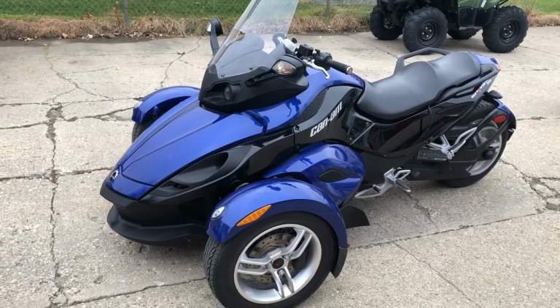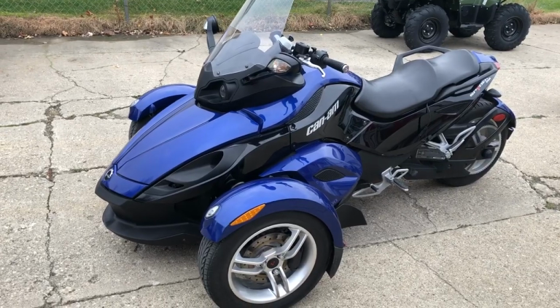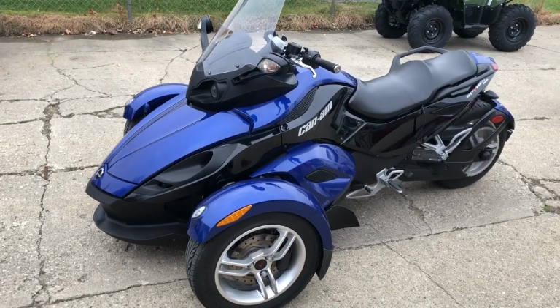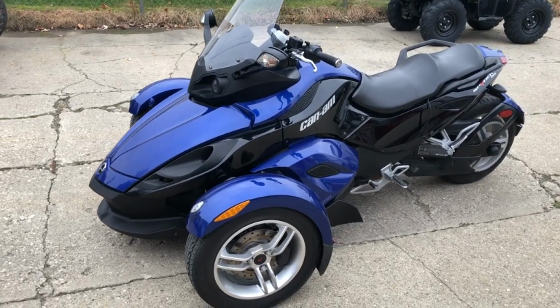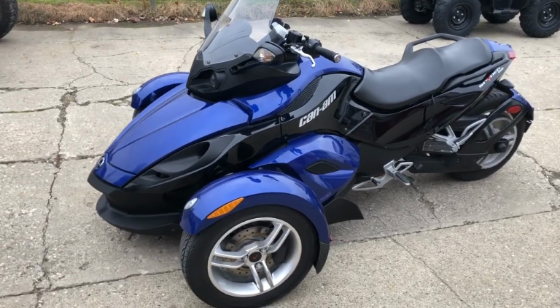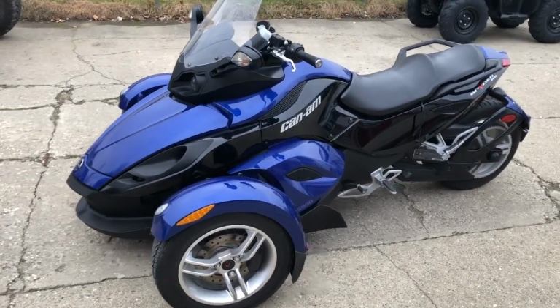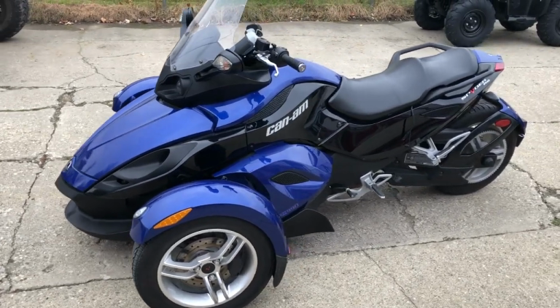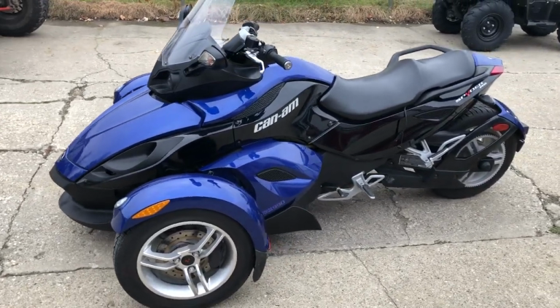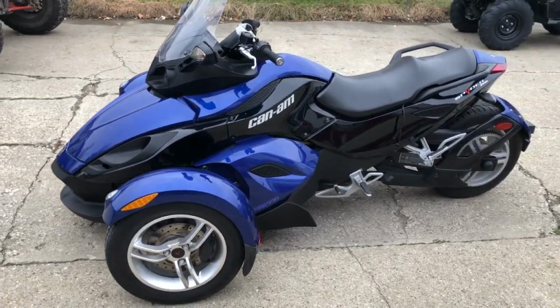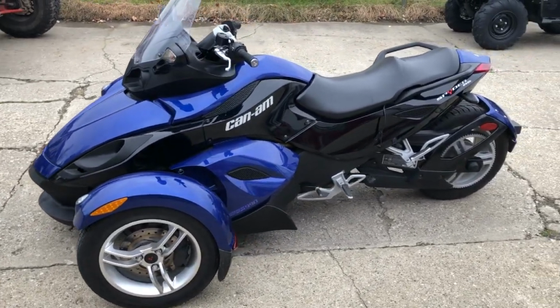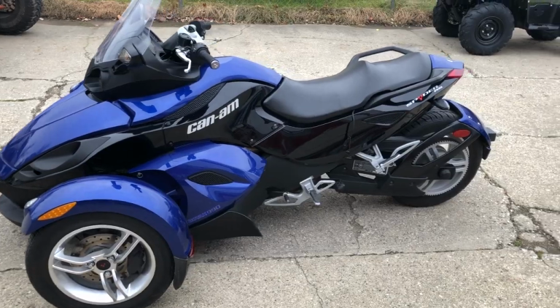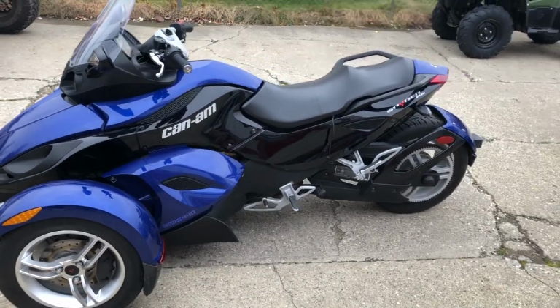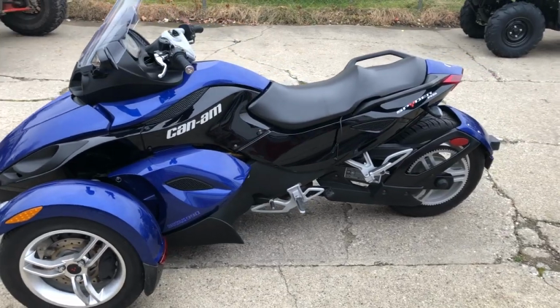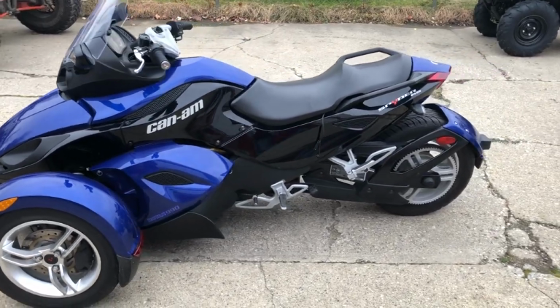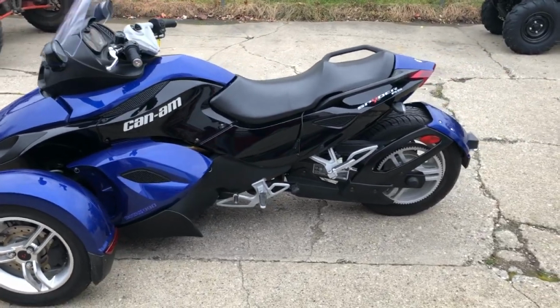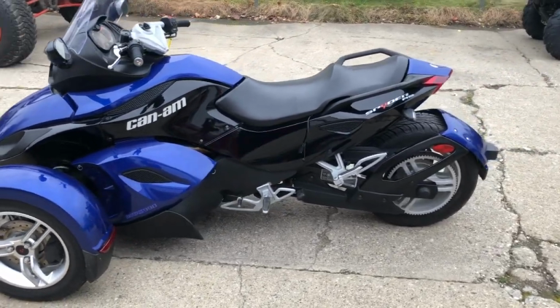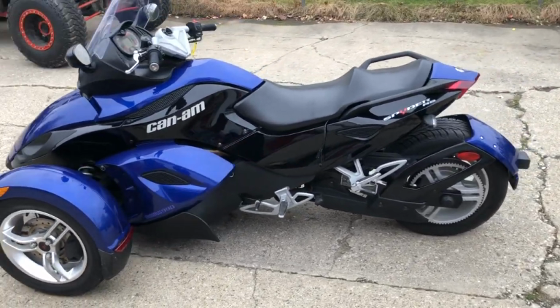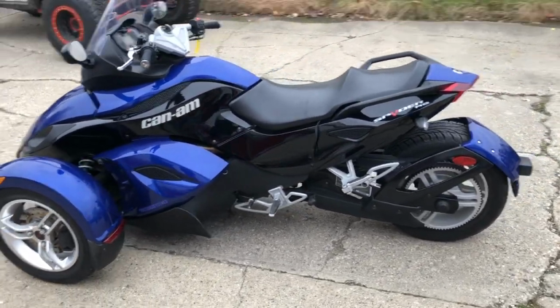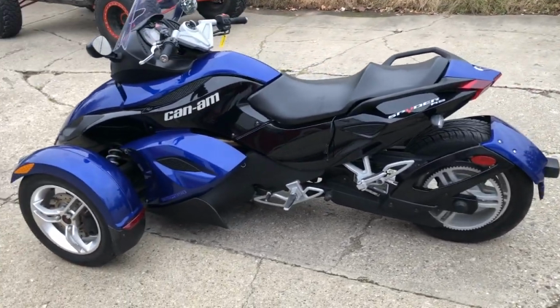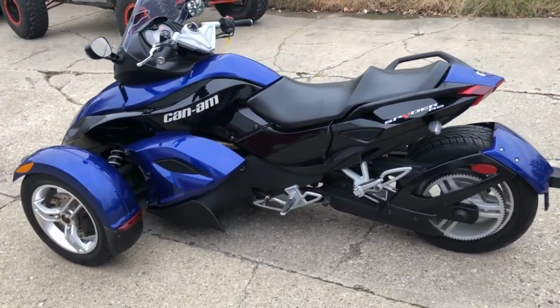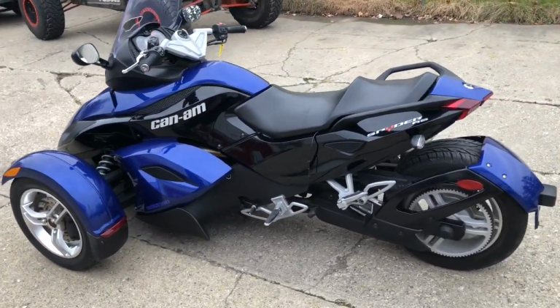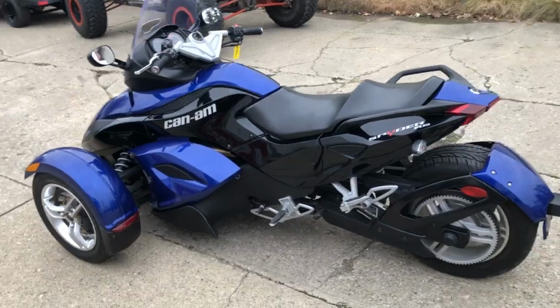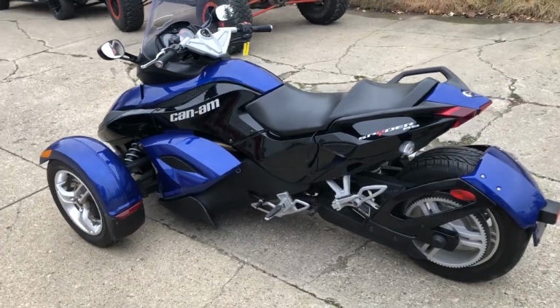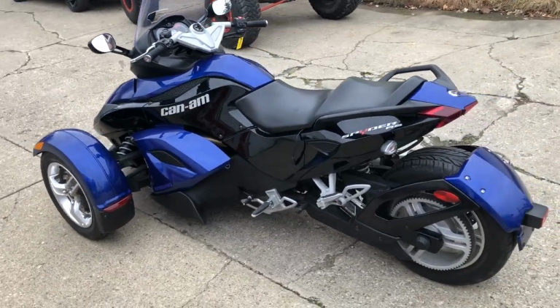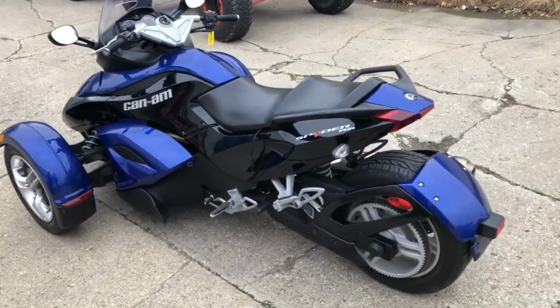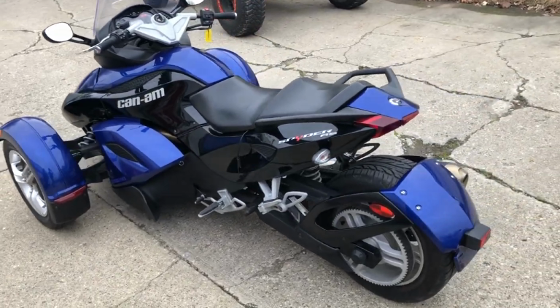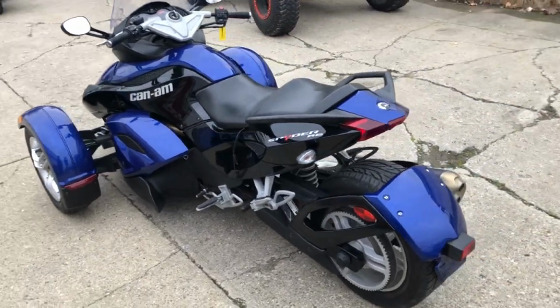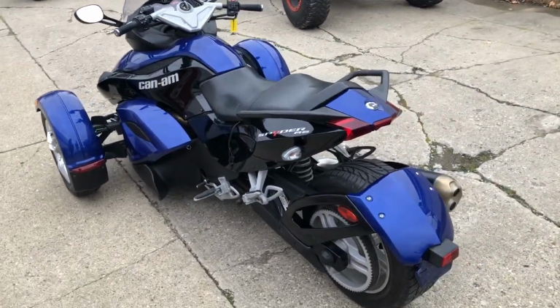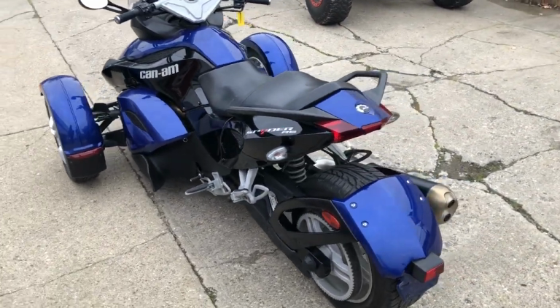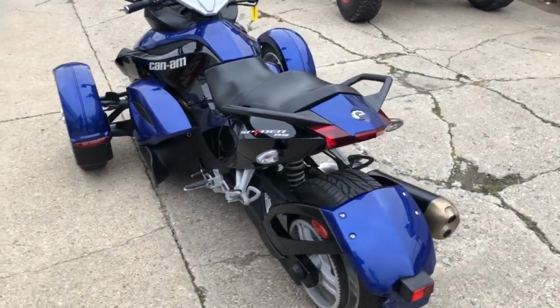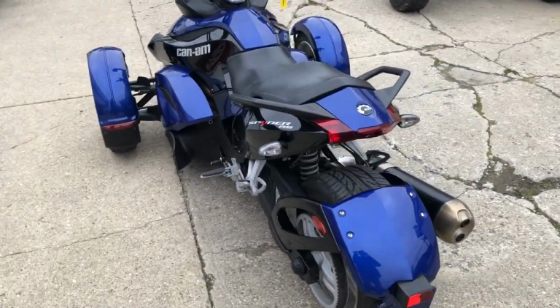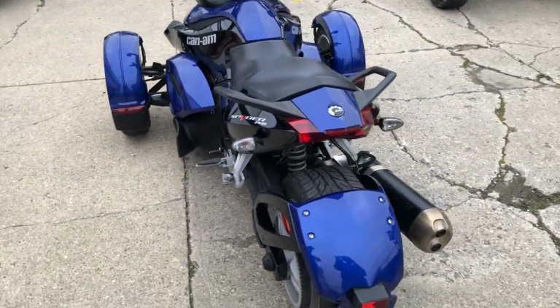Hey guys, approvalpowersports.com here doing some stuff that just came into the showroom. Anybody looking for a used Can-Am Spyder? We've got them. This one here is a 2010 RS for sale, only 9,729 miles — it's super clean.